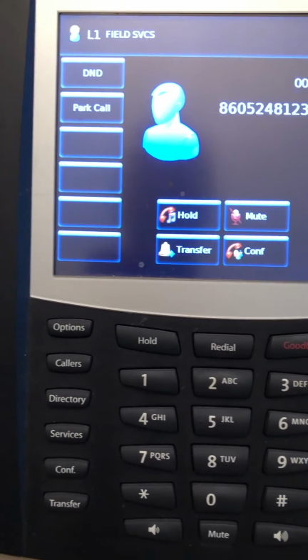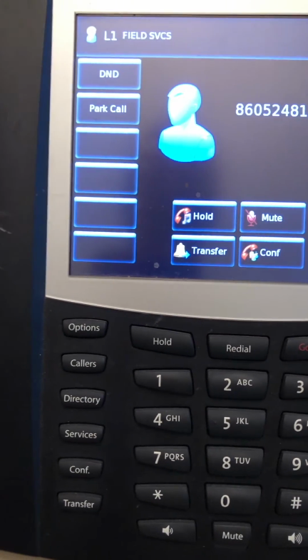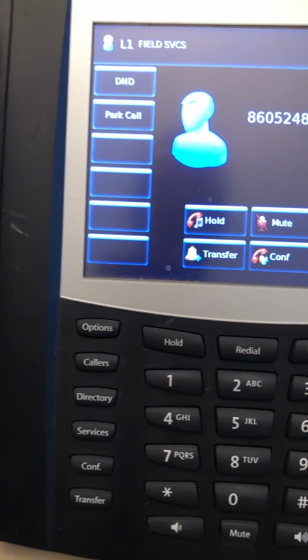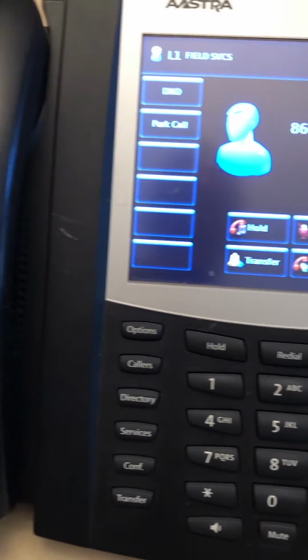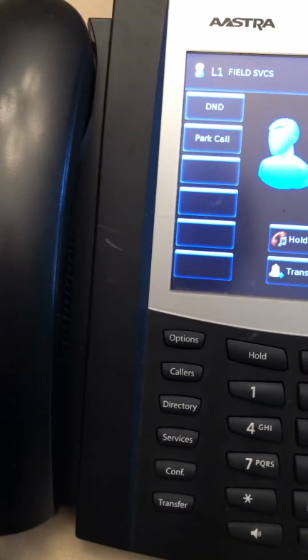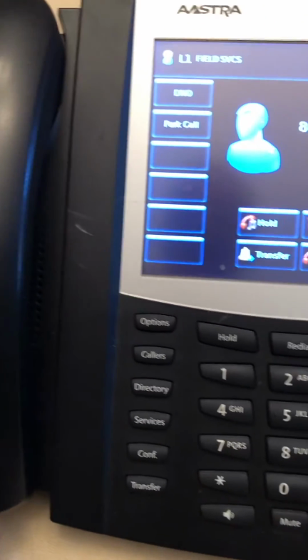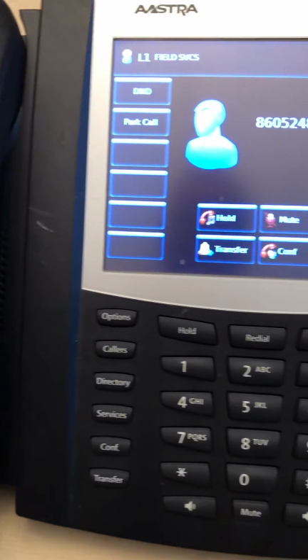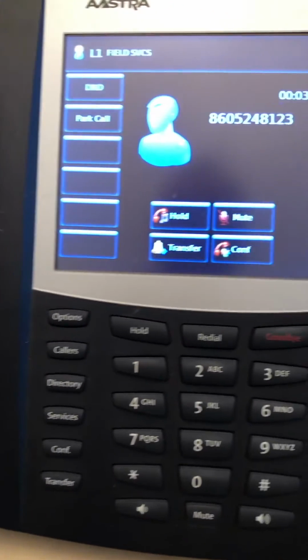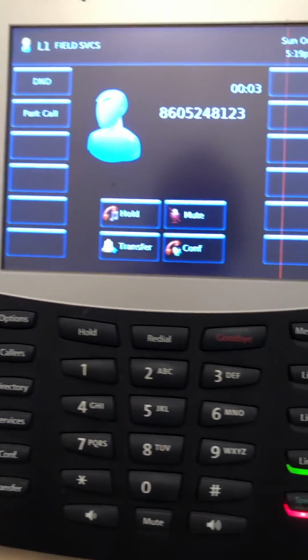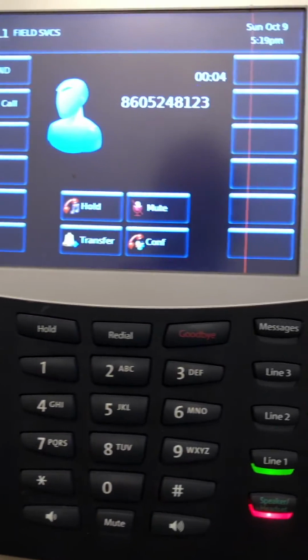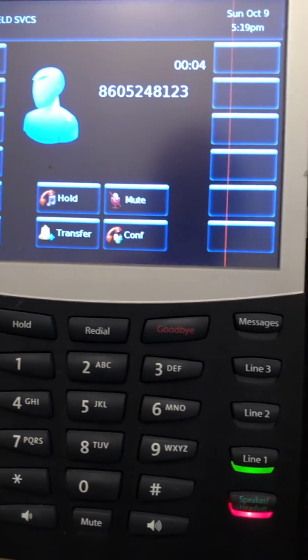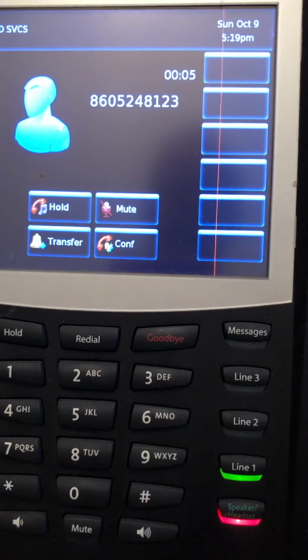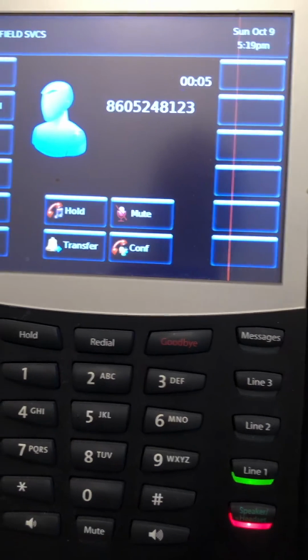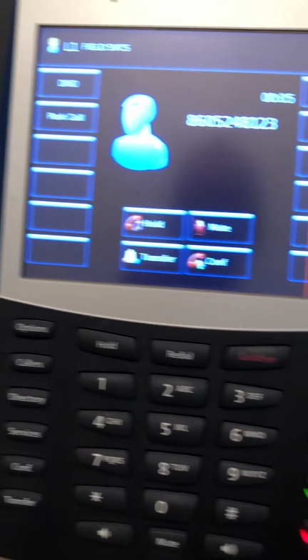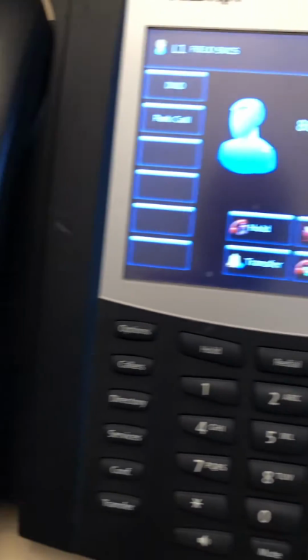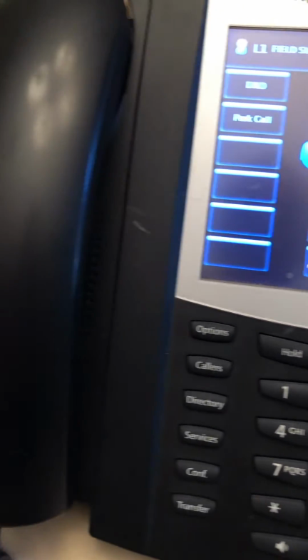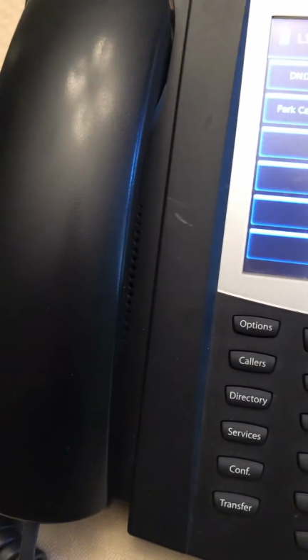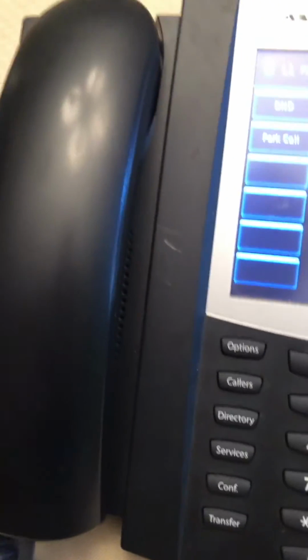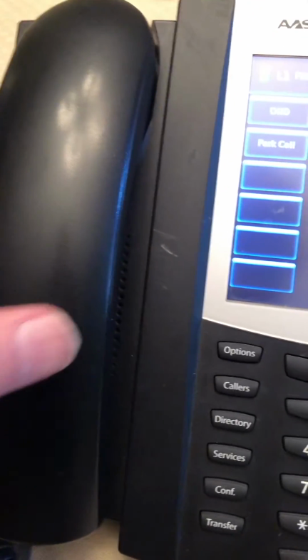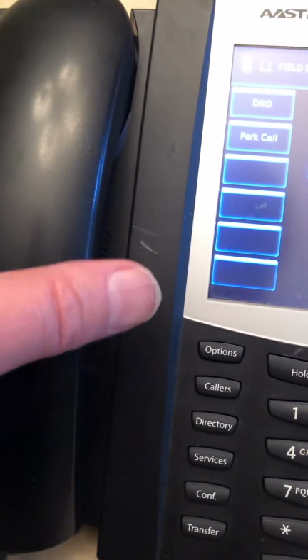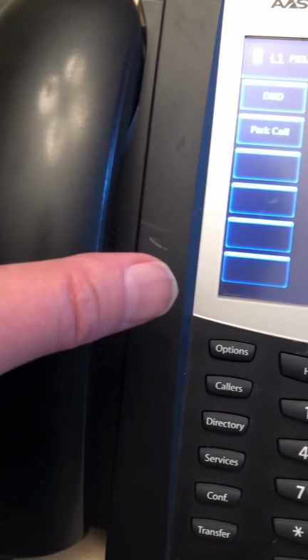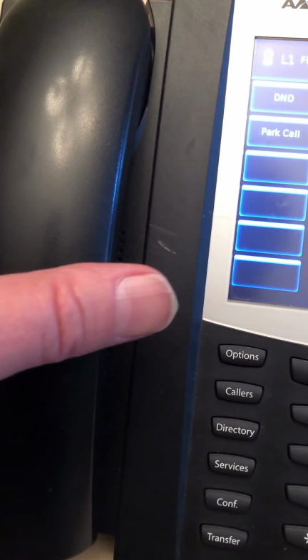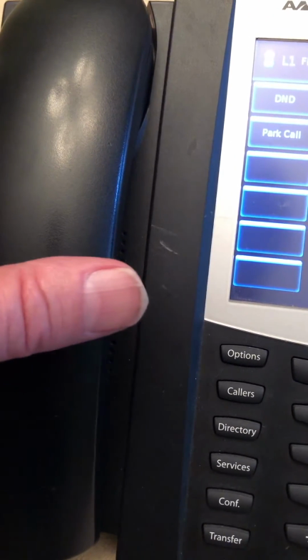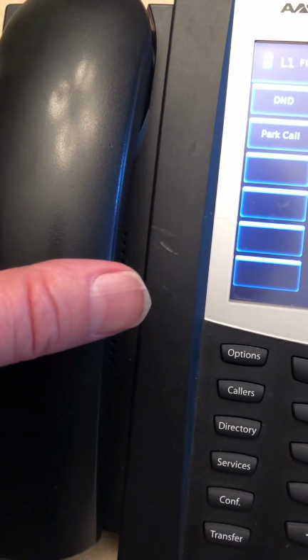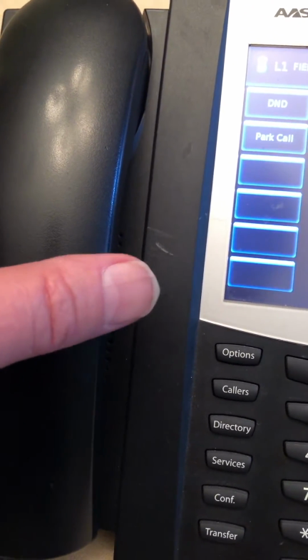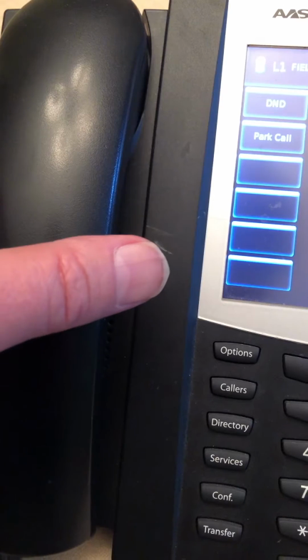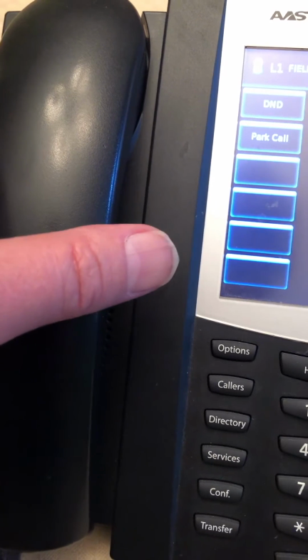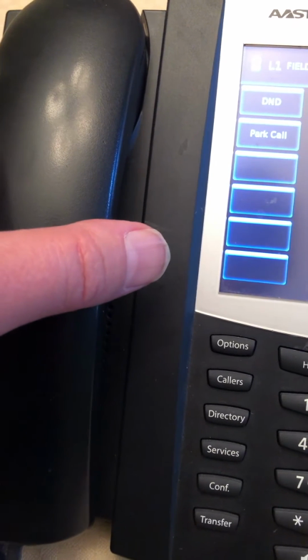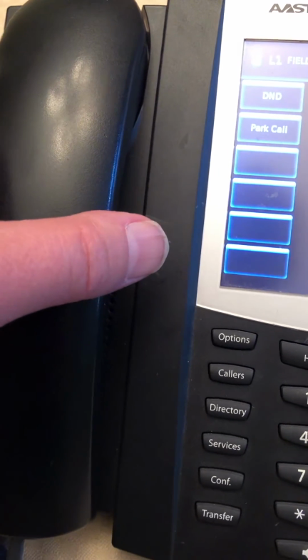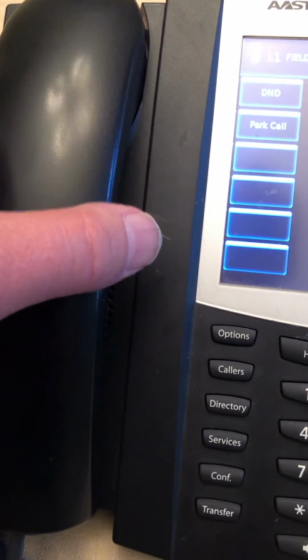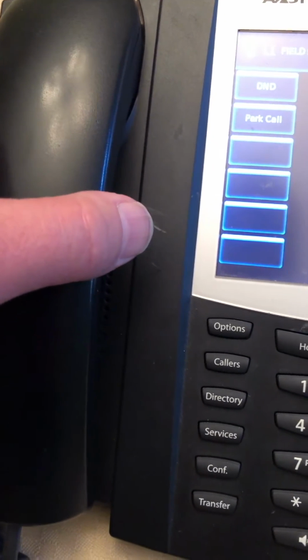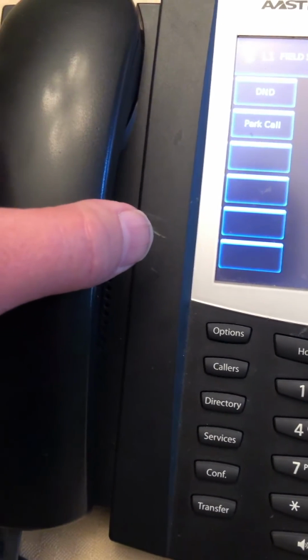Frontier Communications brings you the time and temperature. The time is 5:19 PM. The current temperature is 55 degrees Fahrenheit. Thank you for calling.